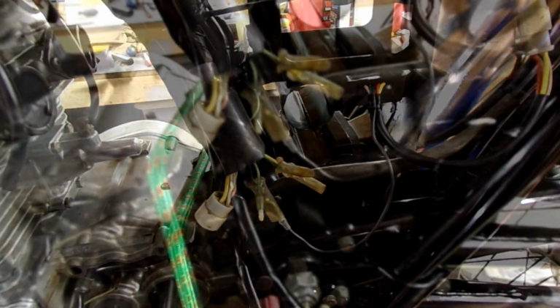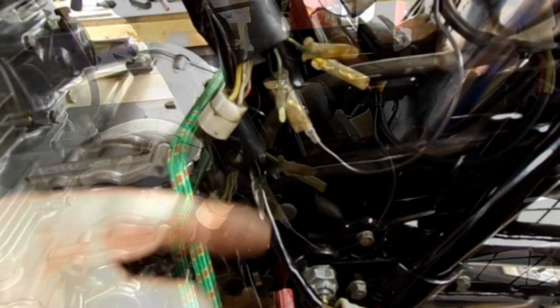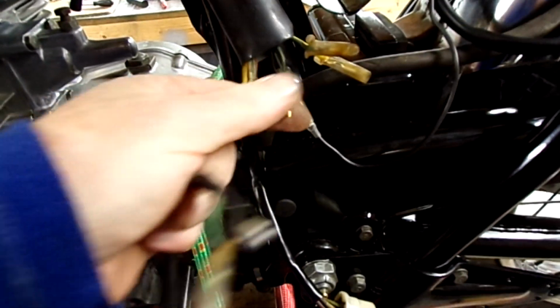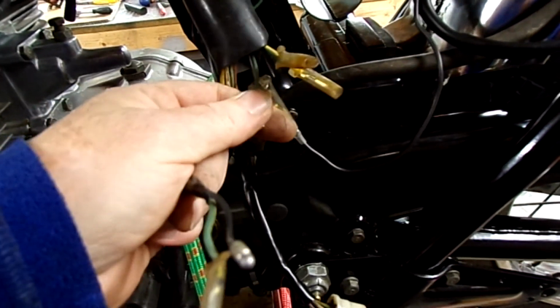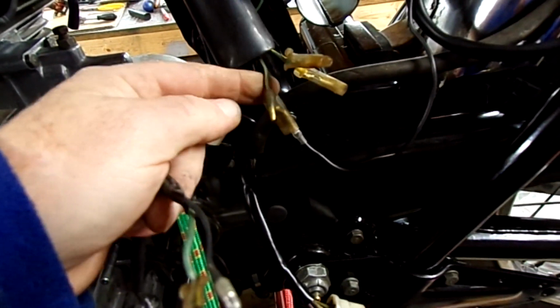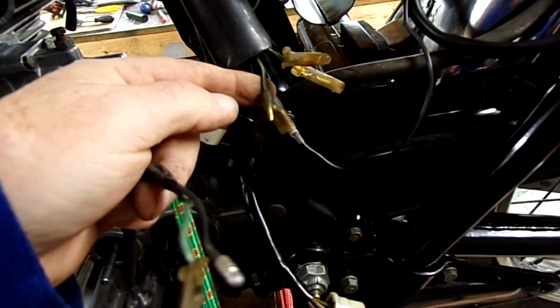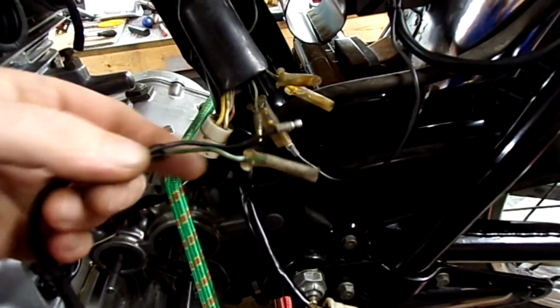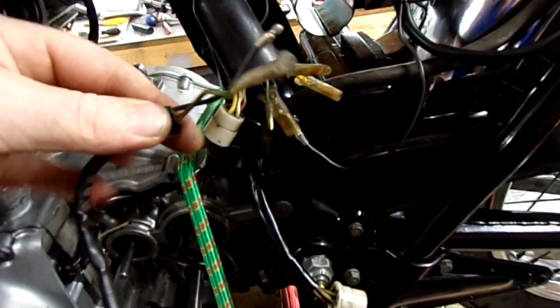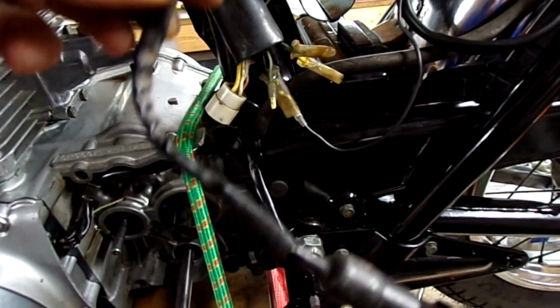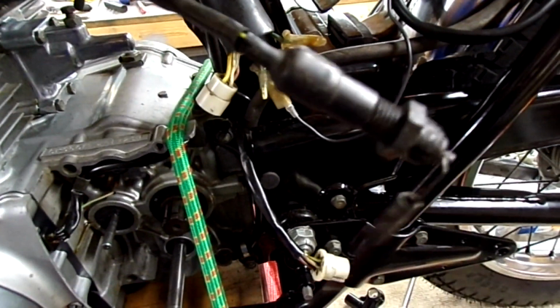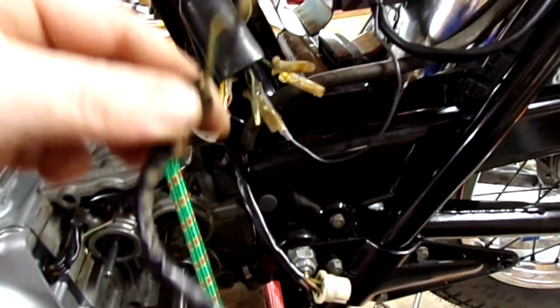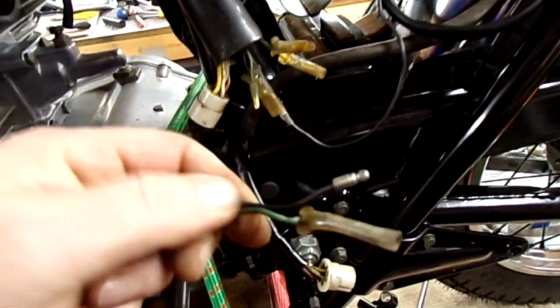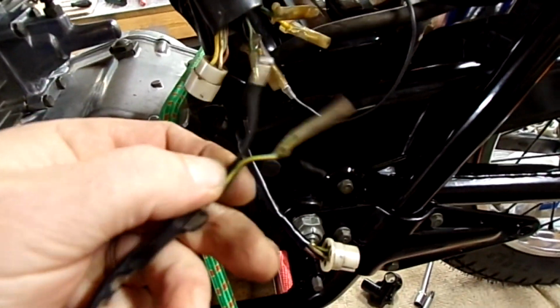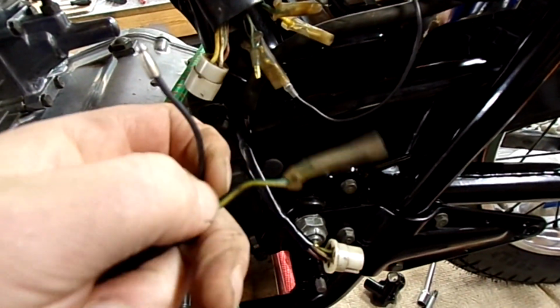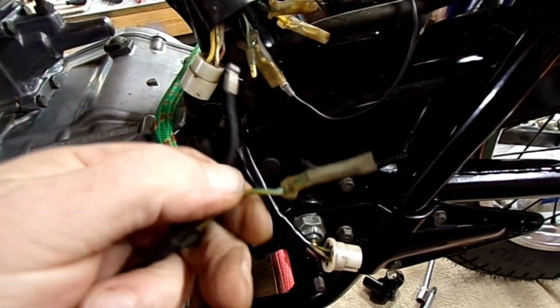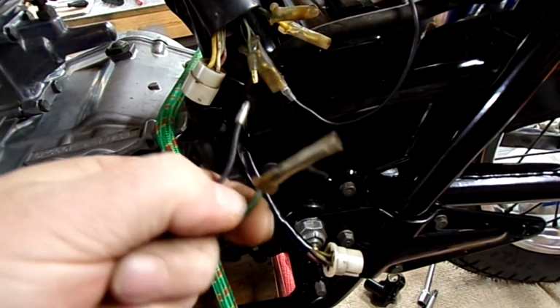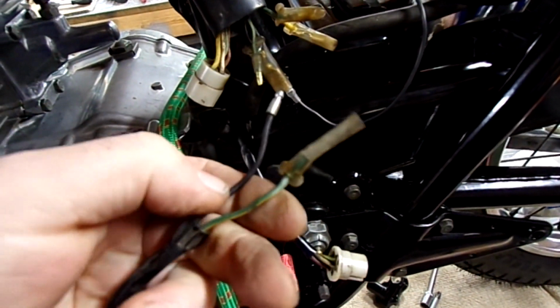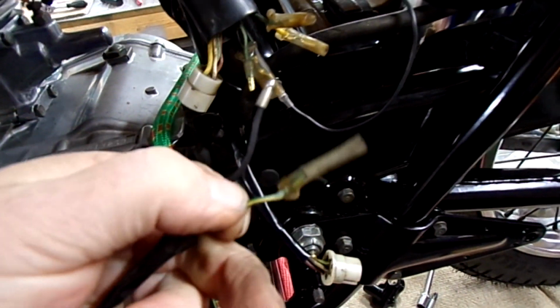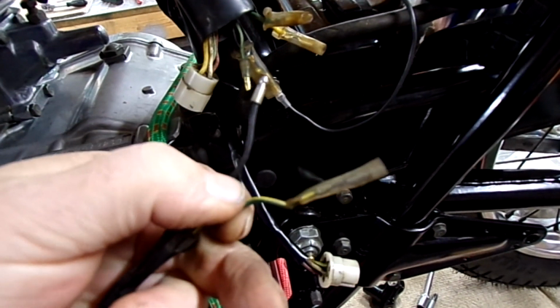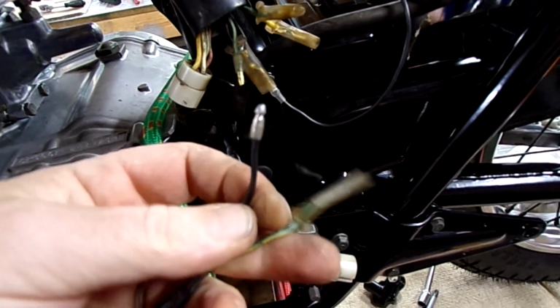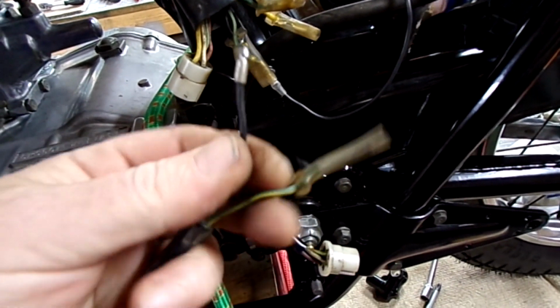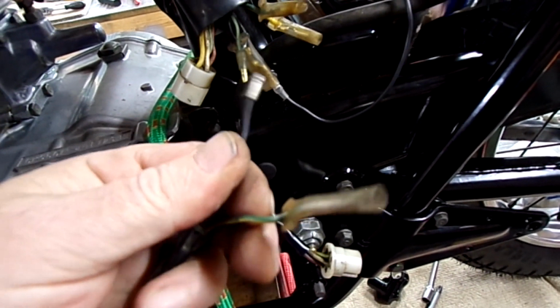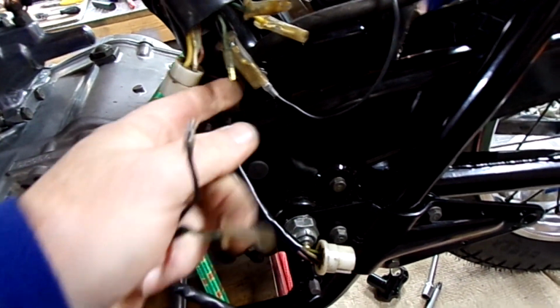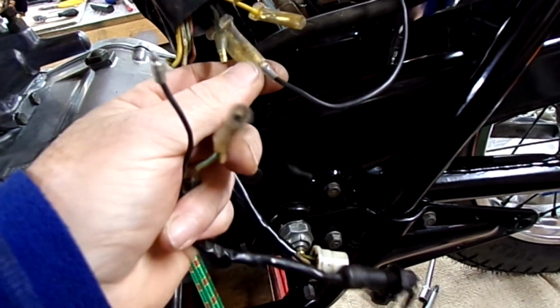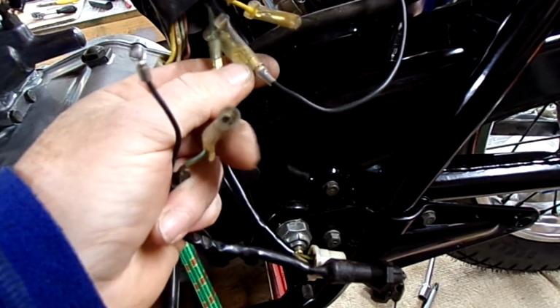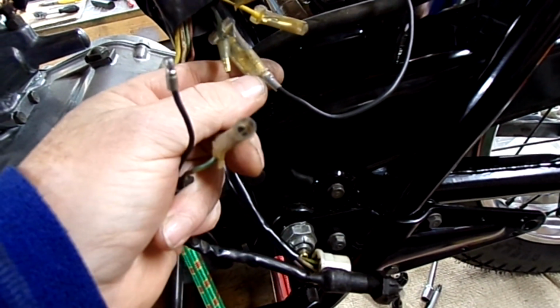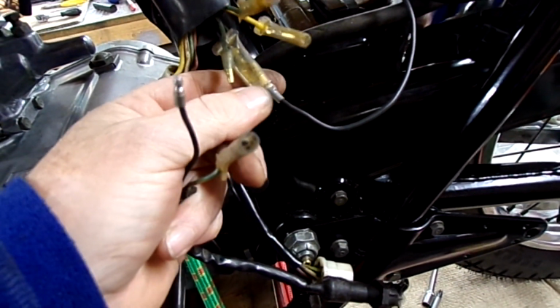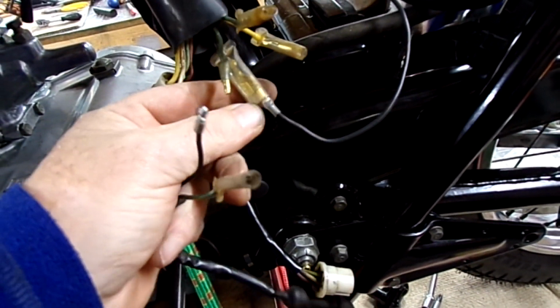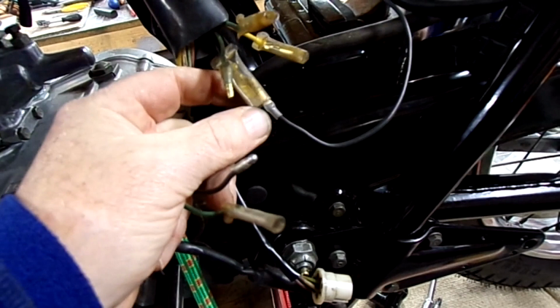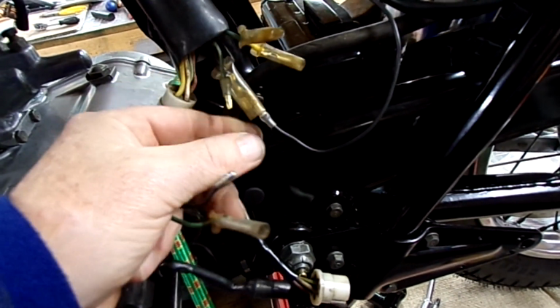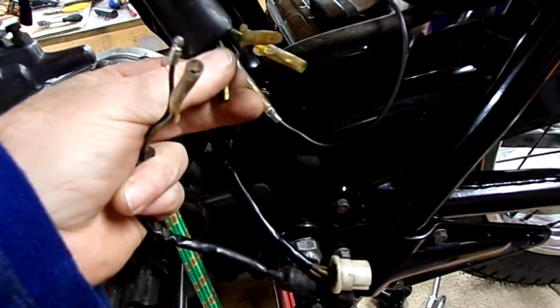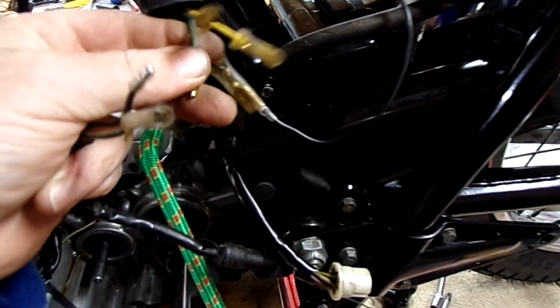That turns out to be the rear brake switch, which is here. It's got a green-yellow and a black — so that's the black and that's the green-yellow accounted for.